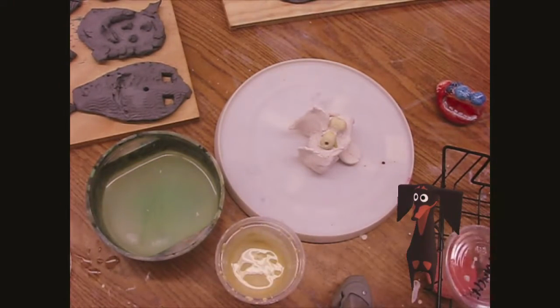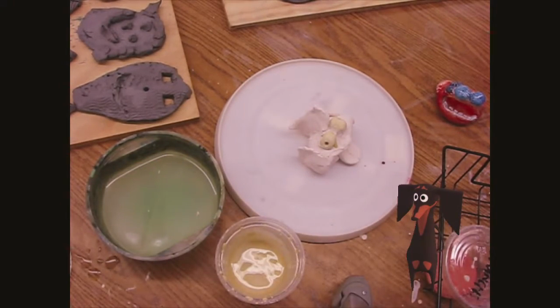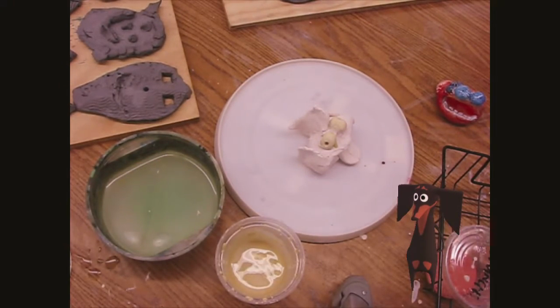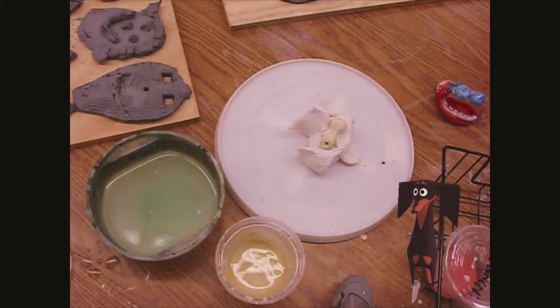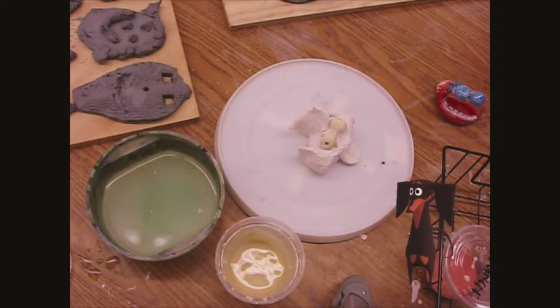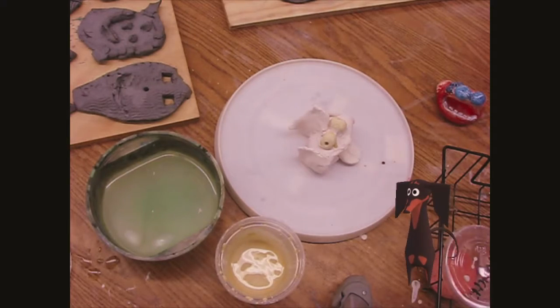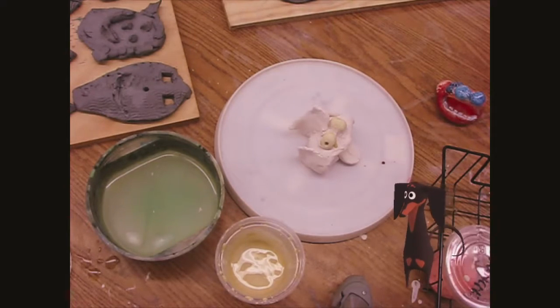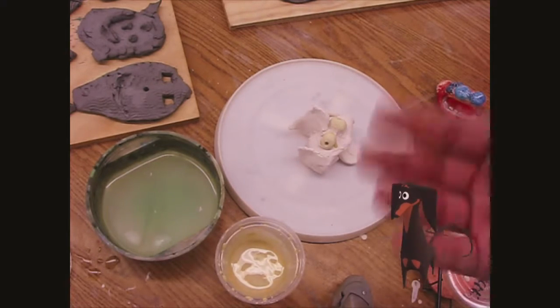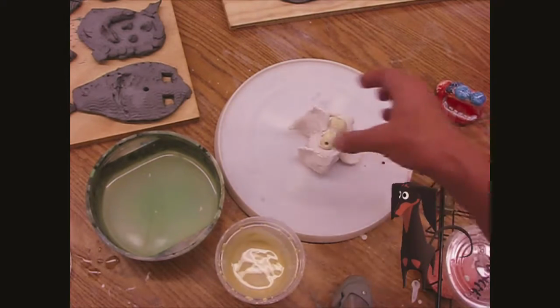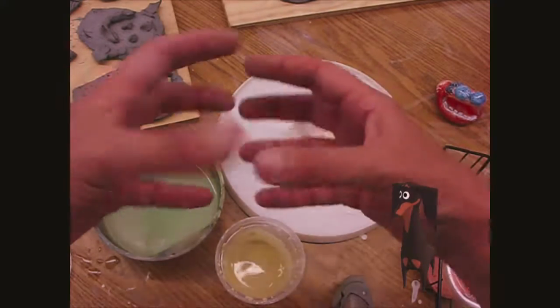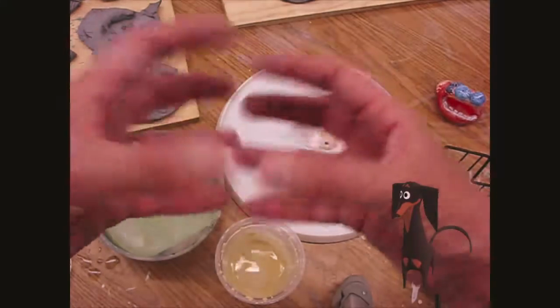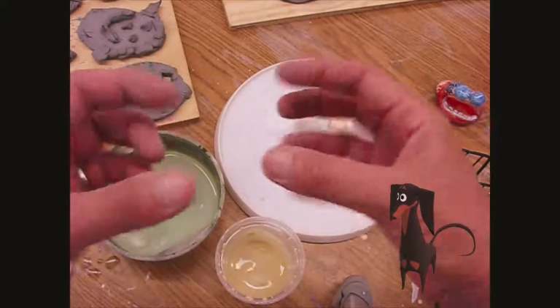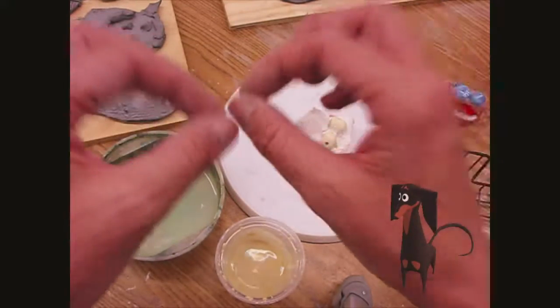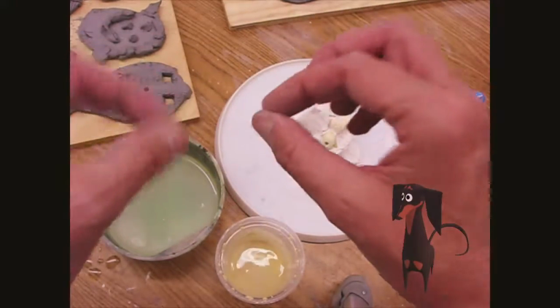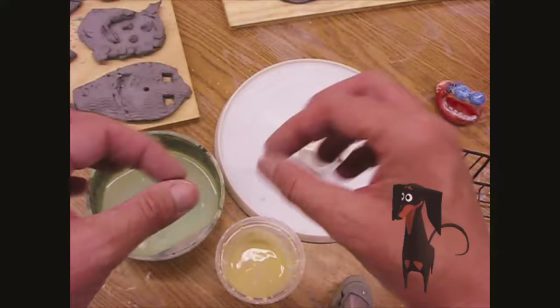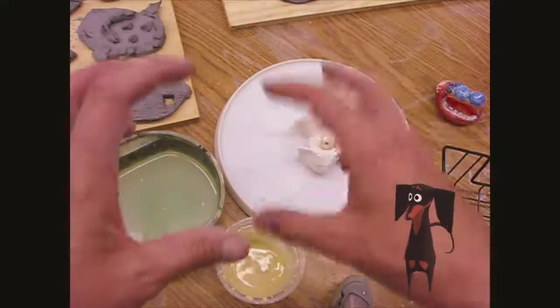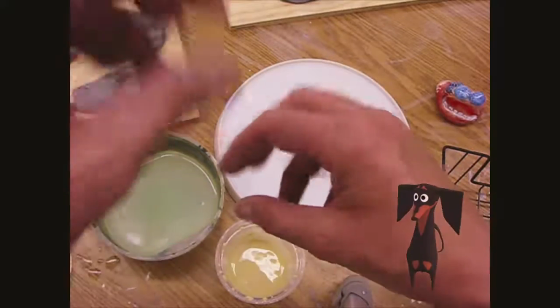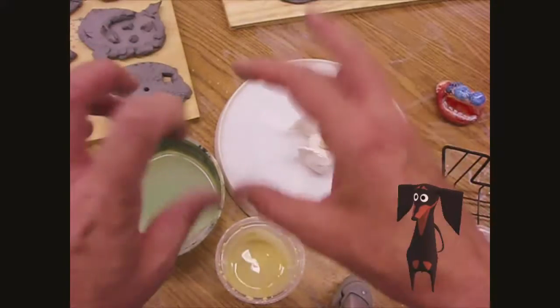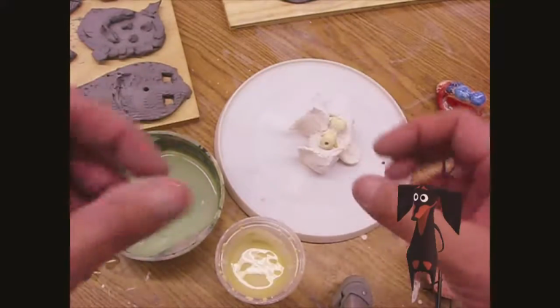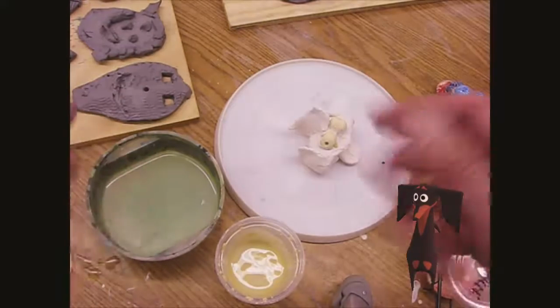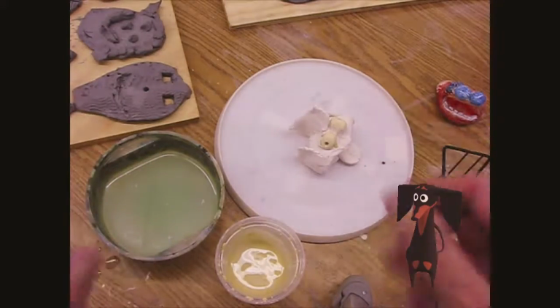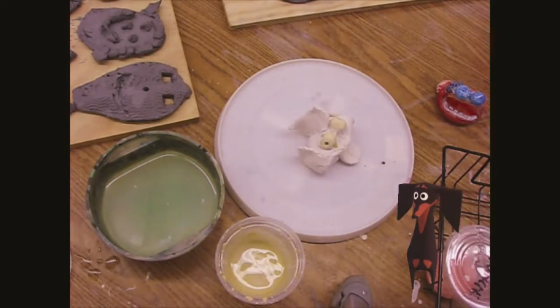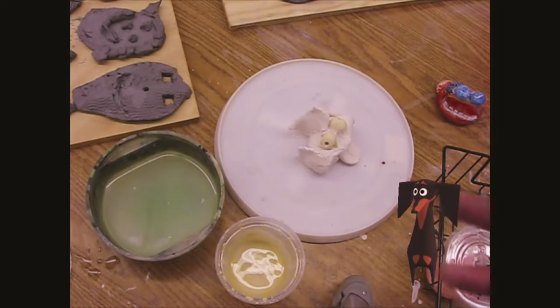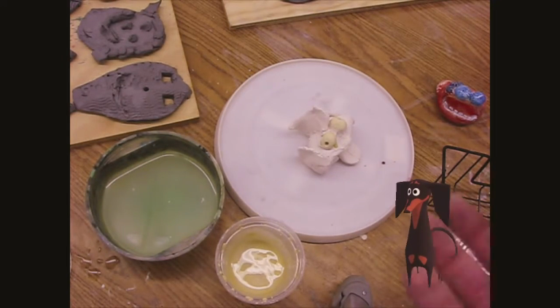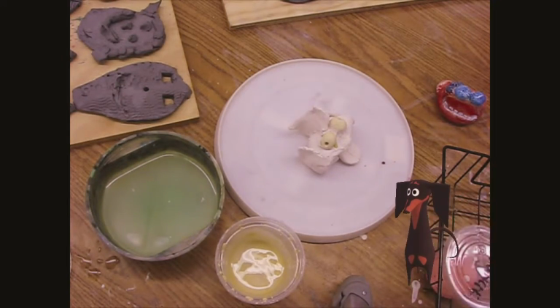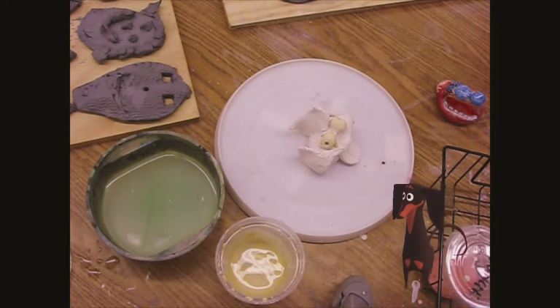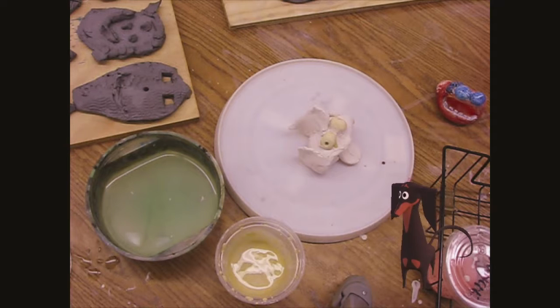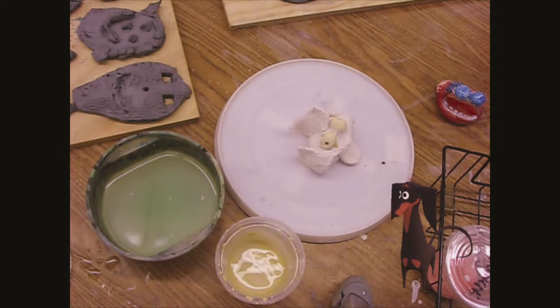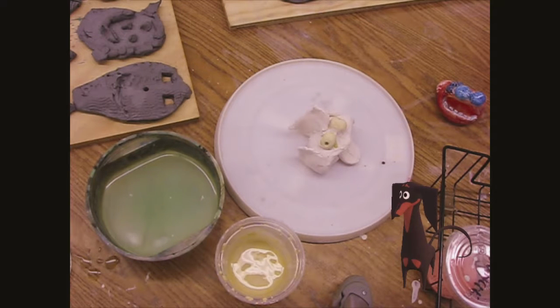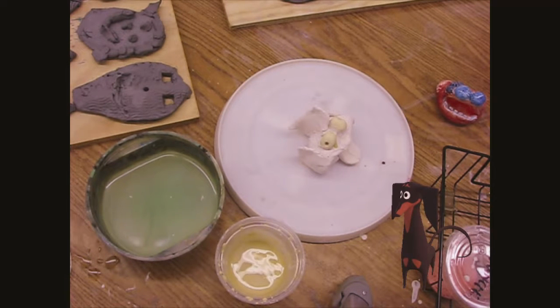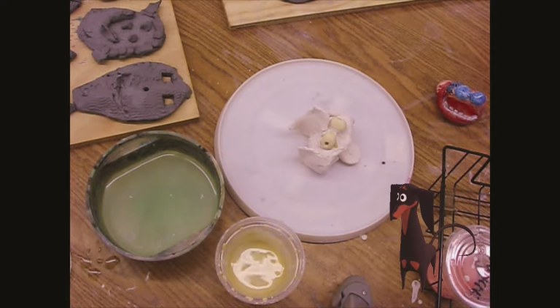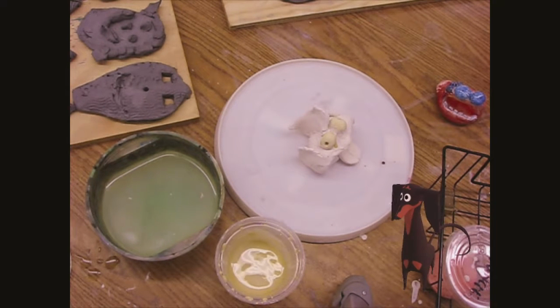So boys and girls, now it's your turn. If you want to paint the whole thing one color and then put dots on it, that works. You can stripe it, zigzag it — it's your sculpture, so whatever way you want to glaze it. Now it's your turn — let's go make some art!